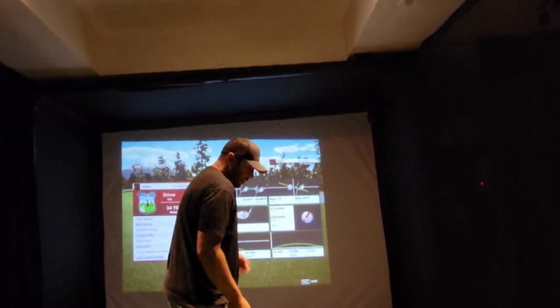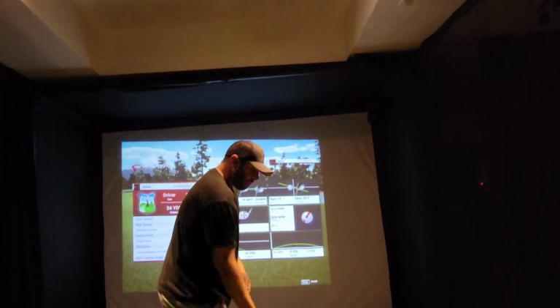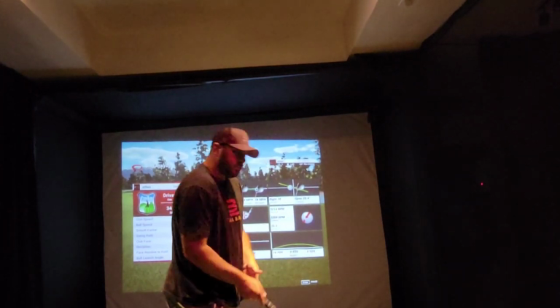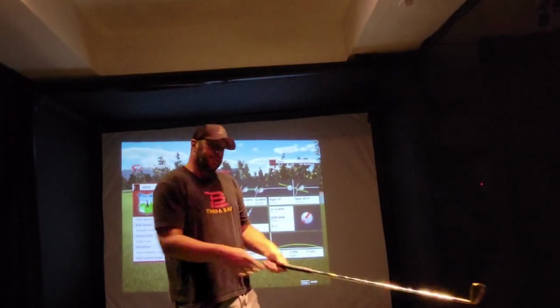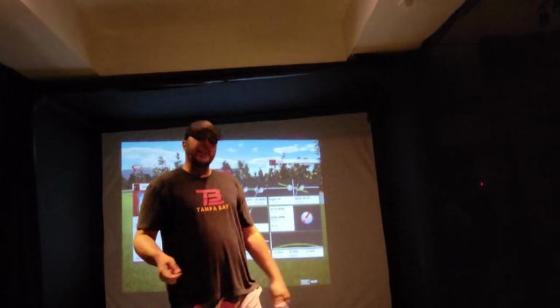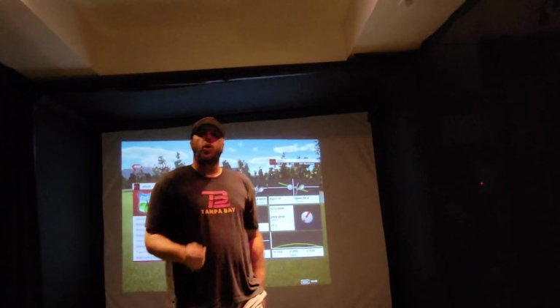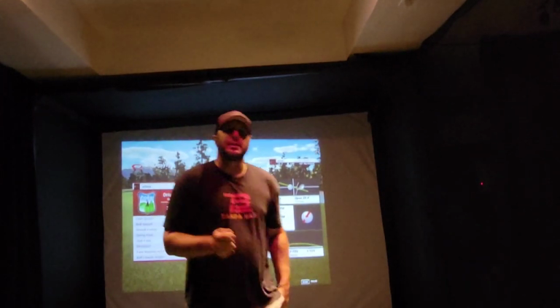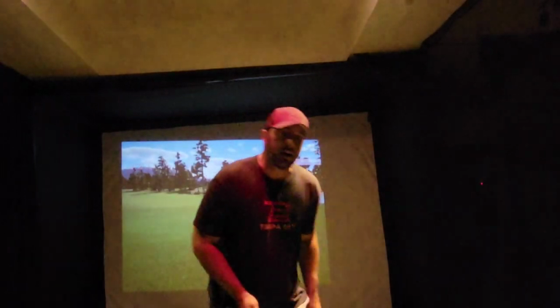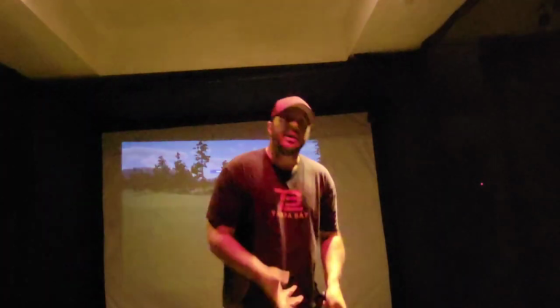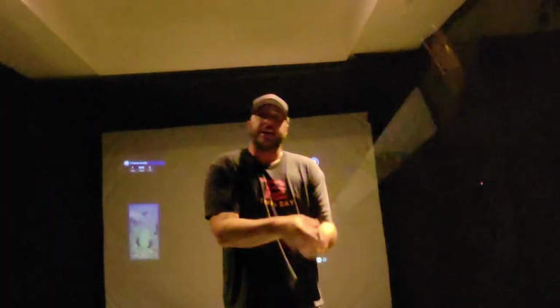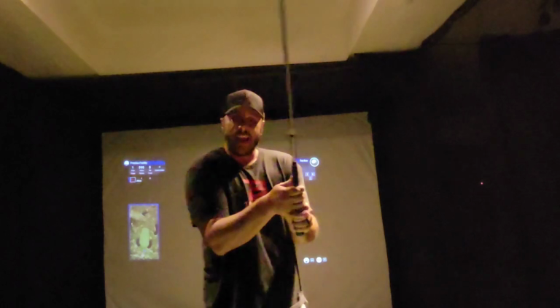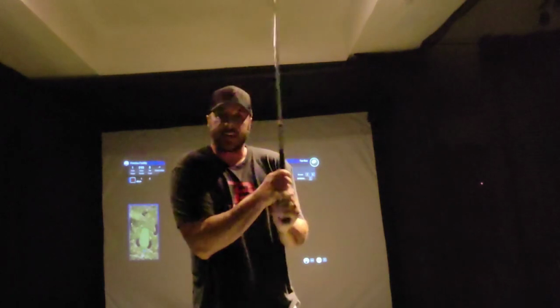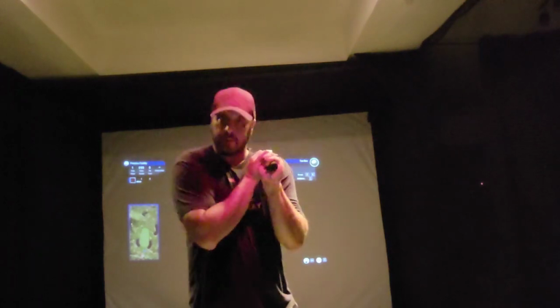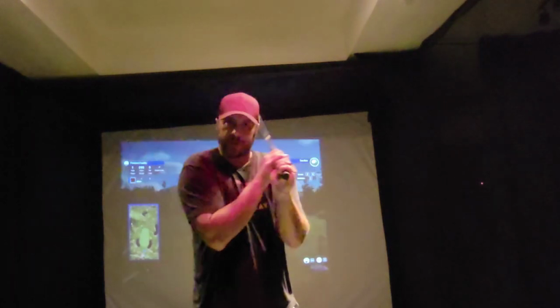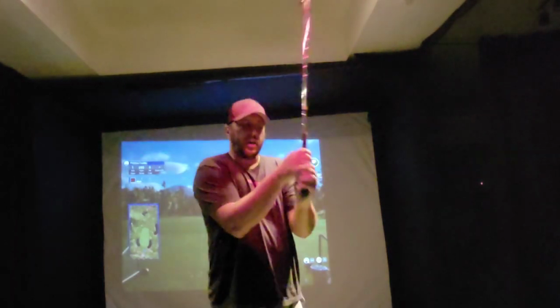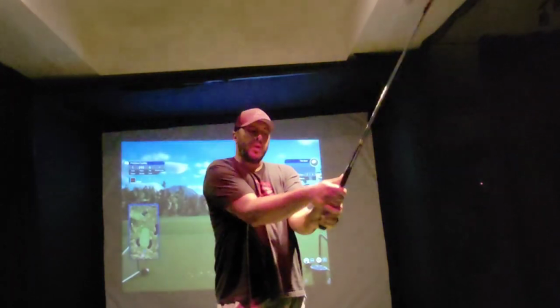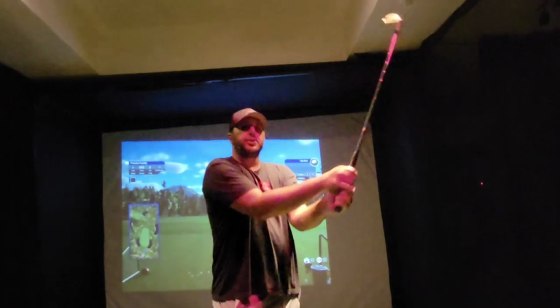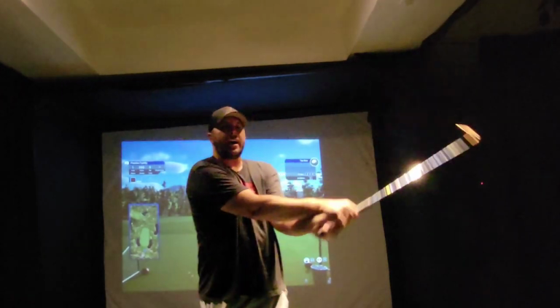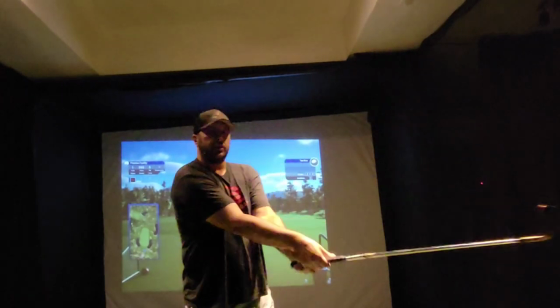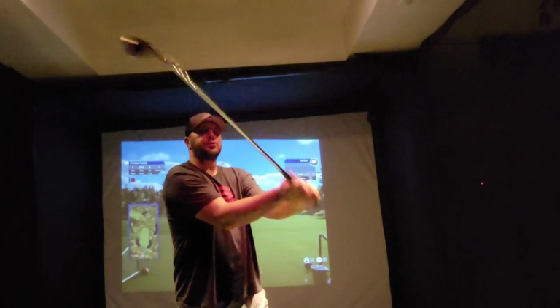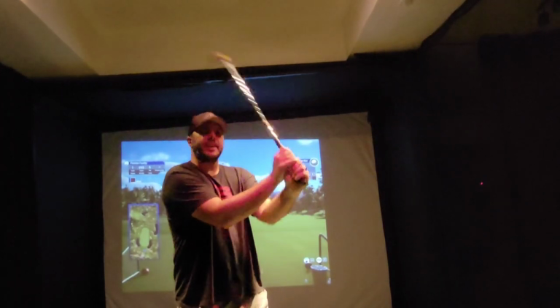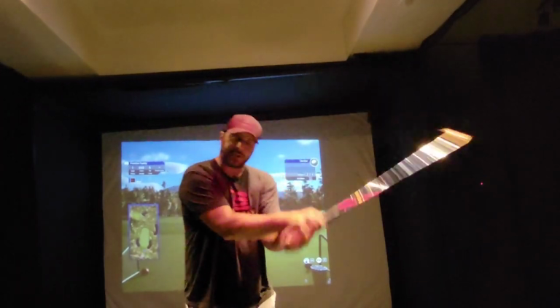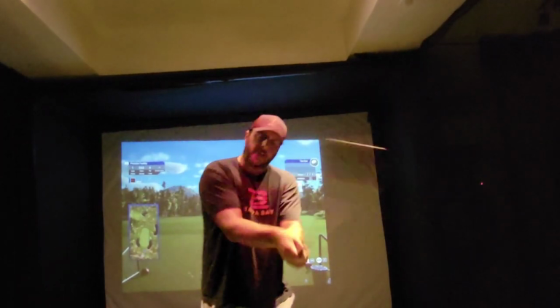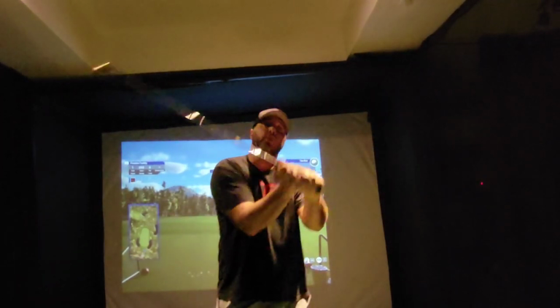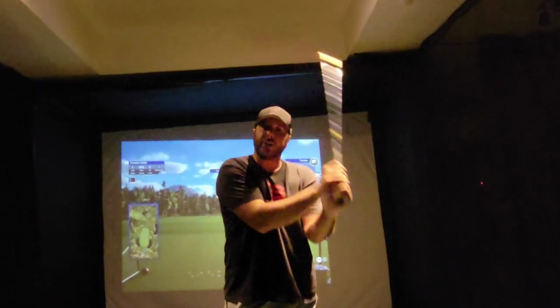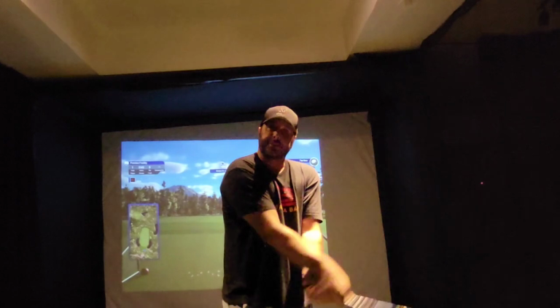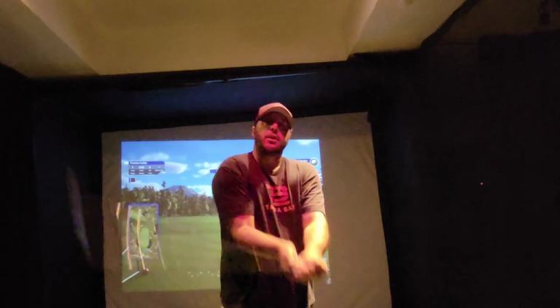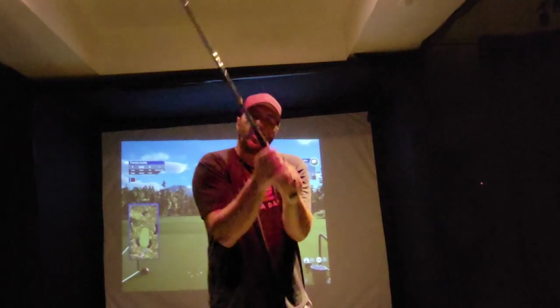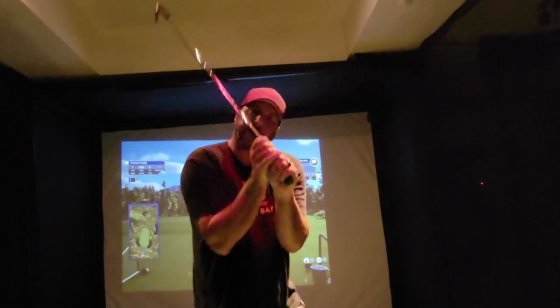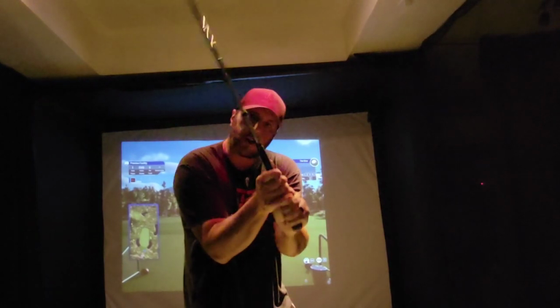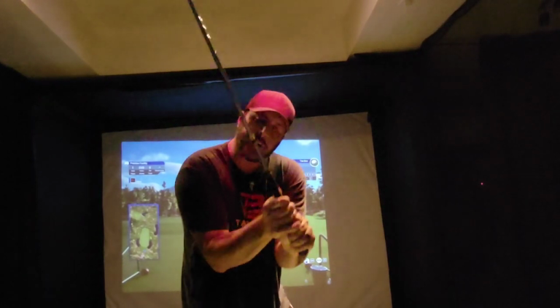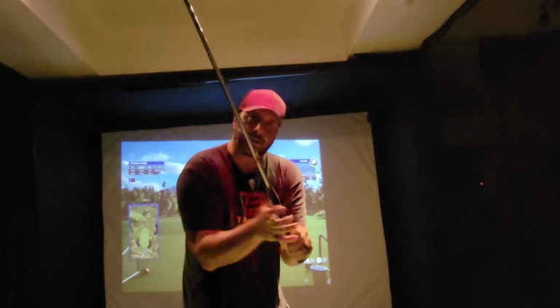So instead of holding the club in your hands like a baby bird, I want you to have loose and soft wrists with firm fingers.